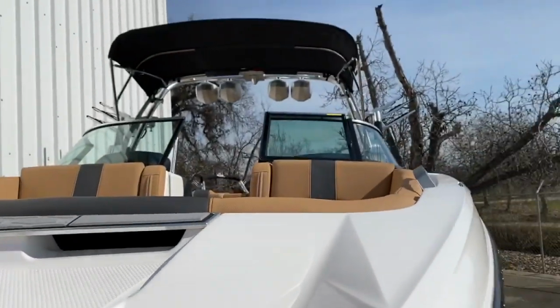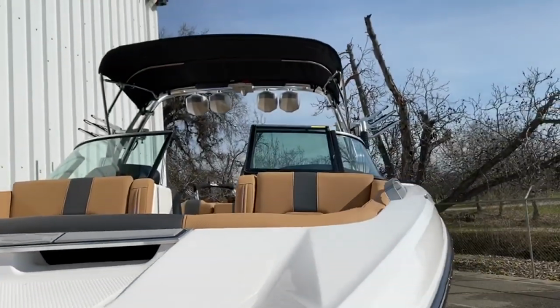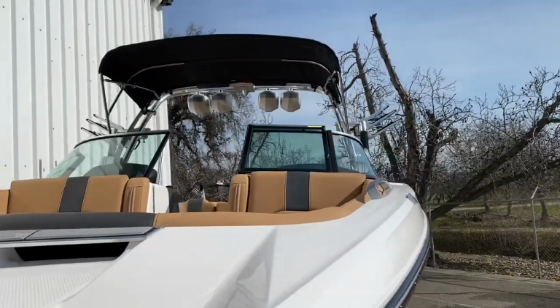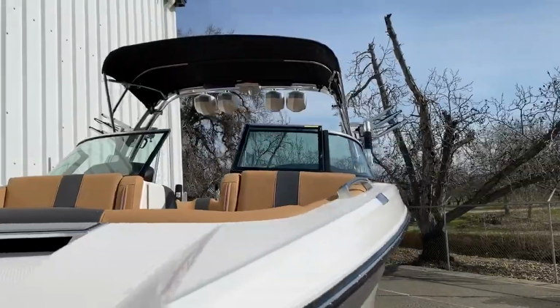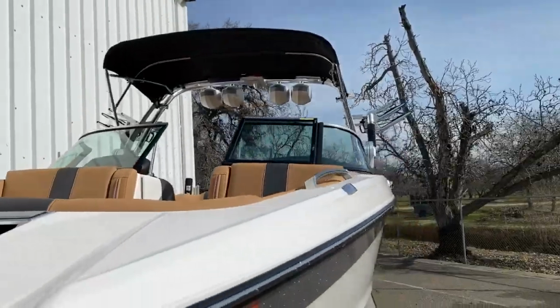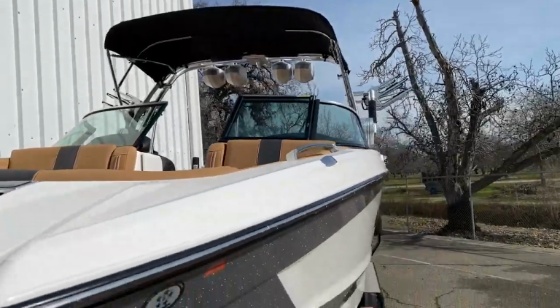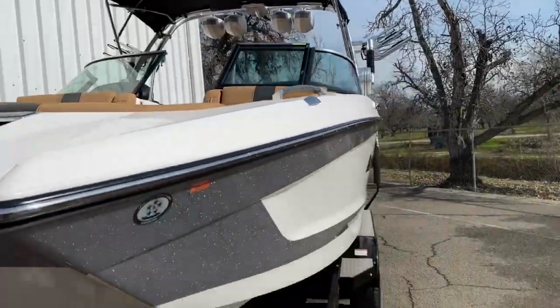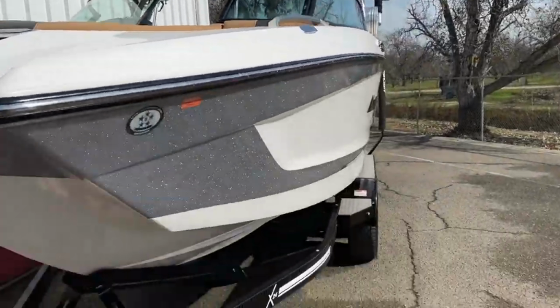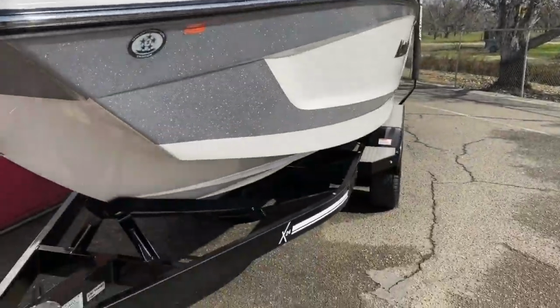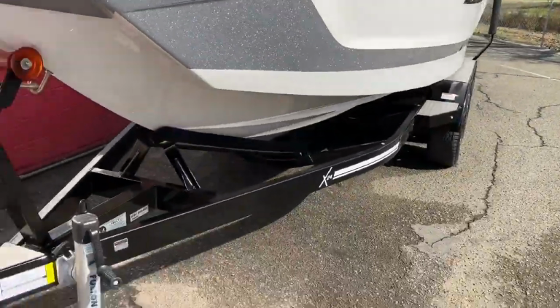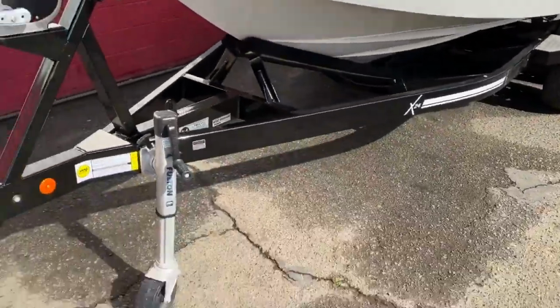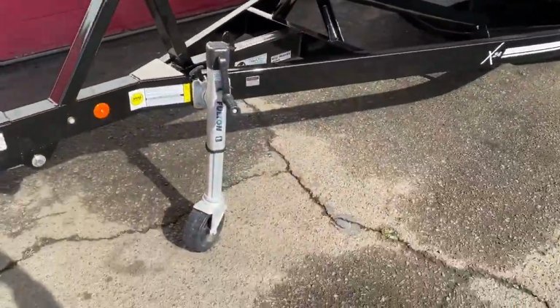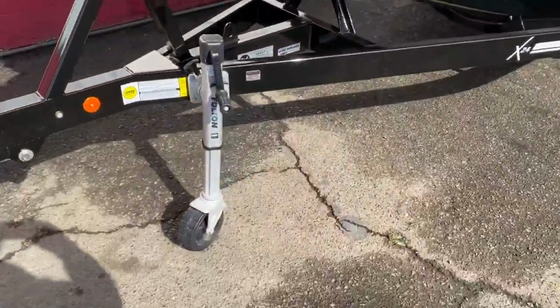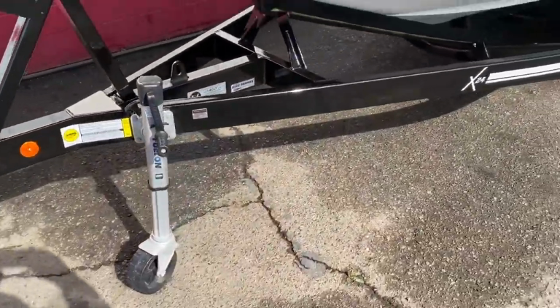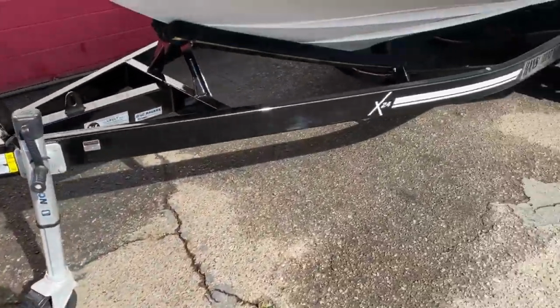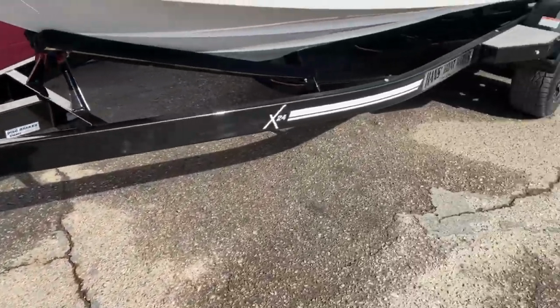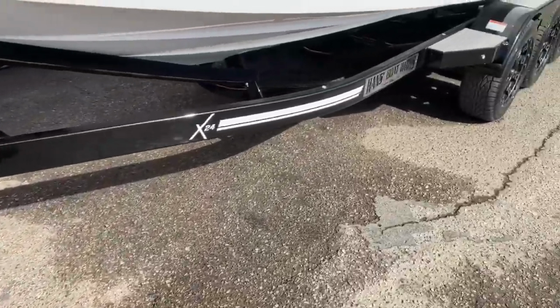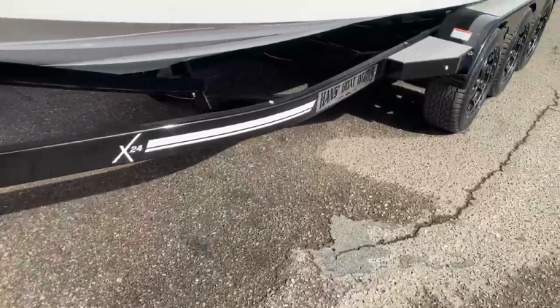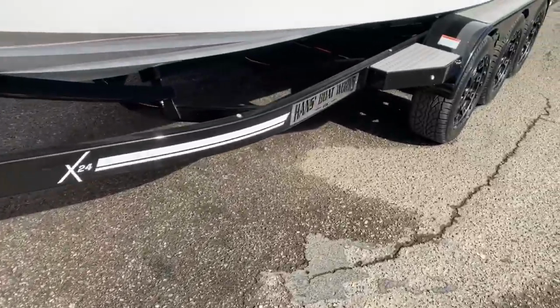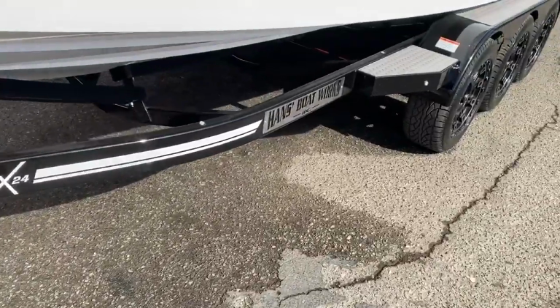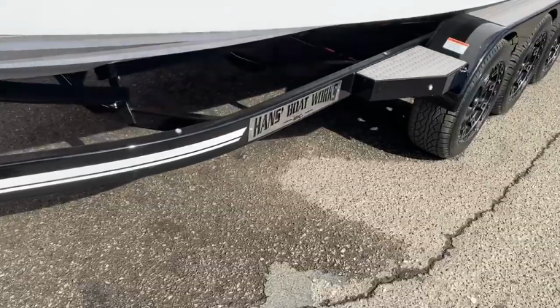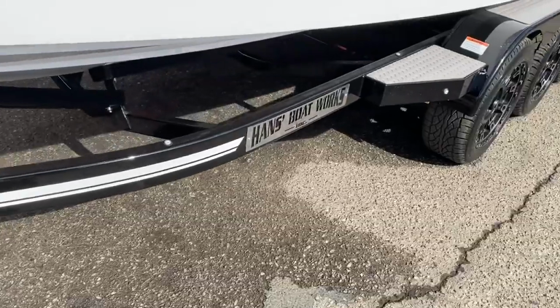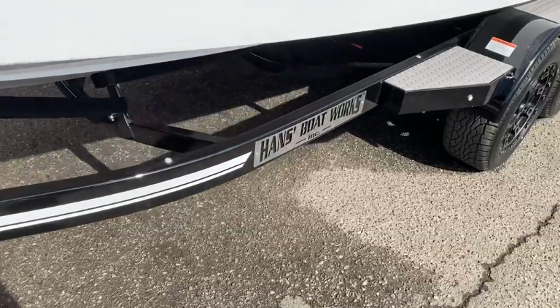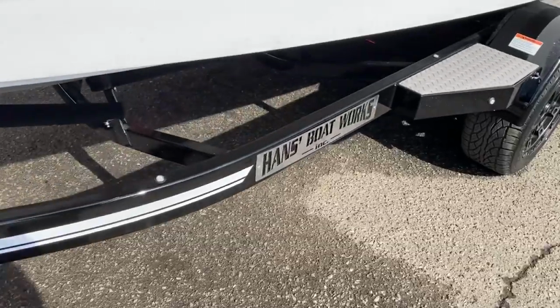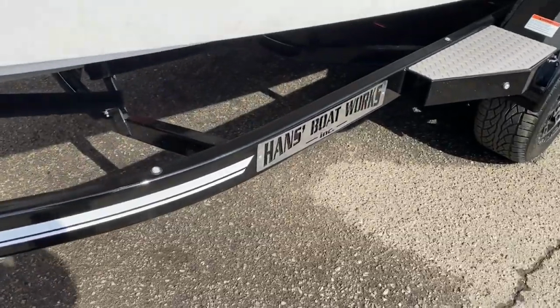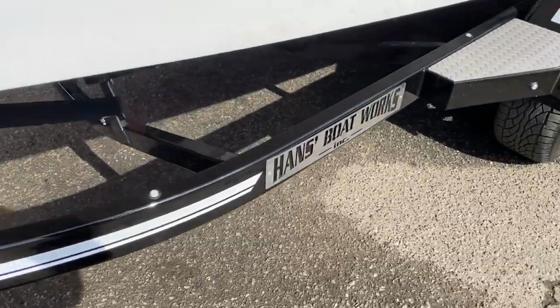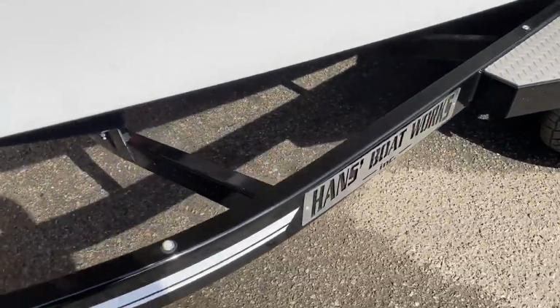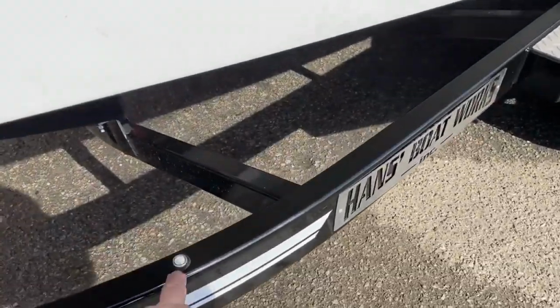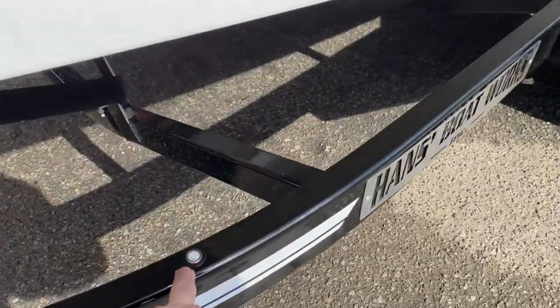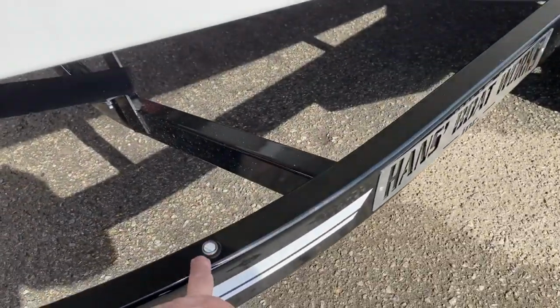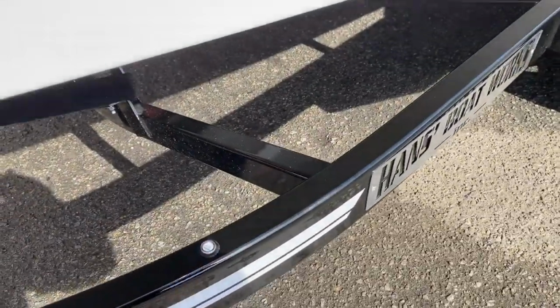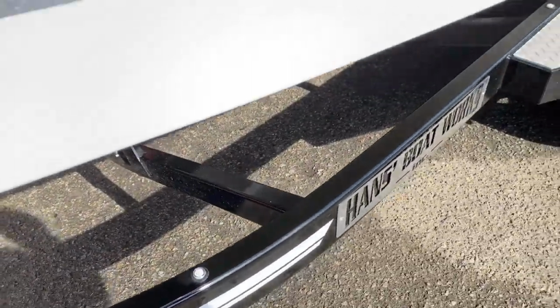Four speakers, nice bimini — goes up and down real easy. Heavy-duty jack; the trailer's built specifically for Mastercraft. It has runway lights built into the trailer.